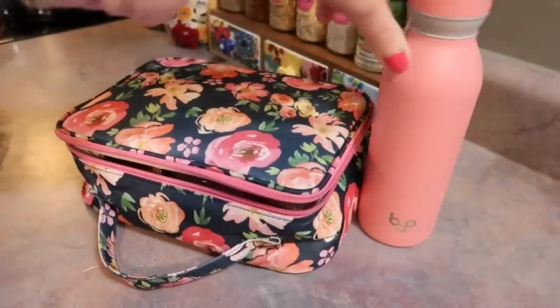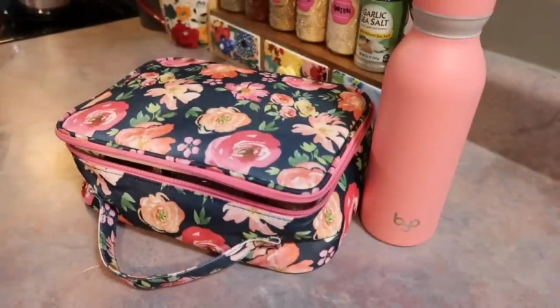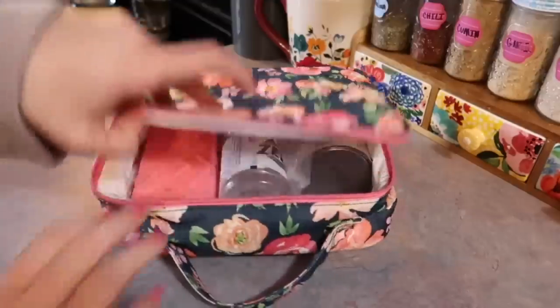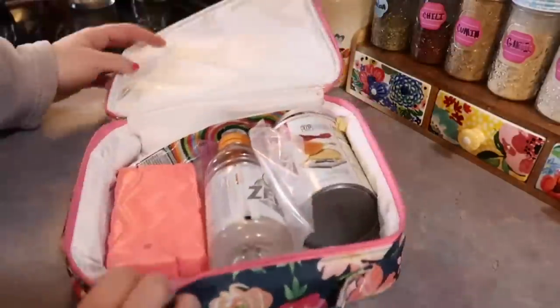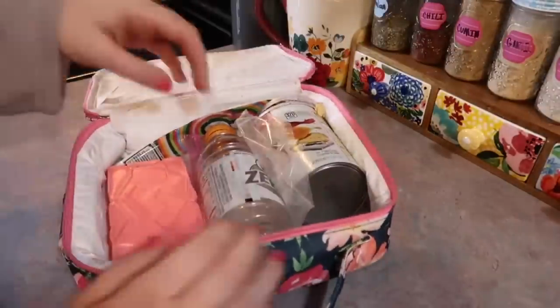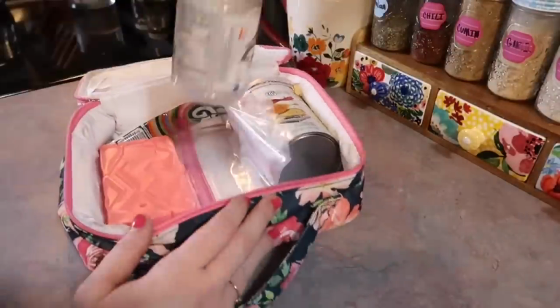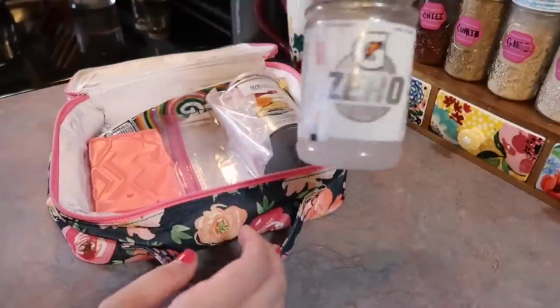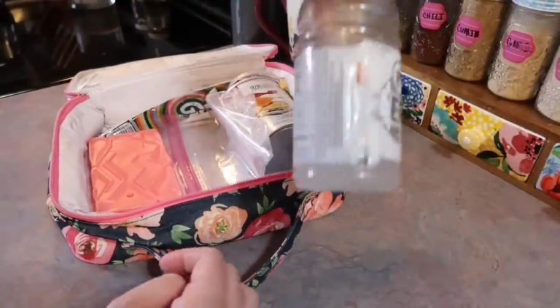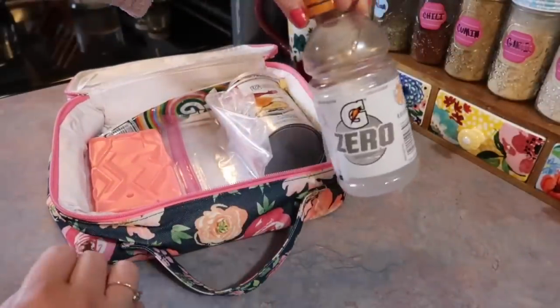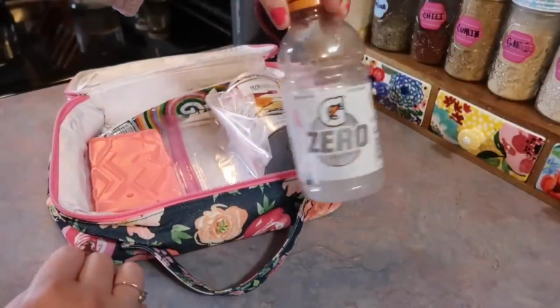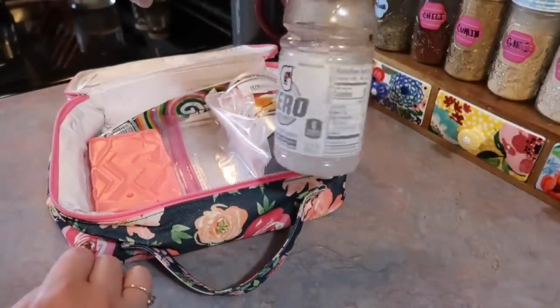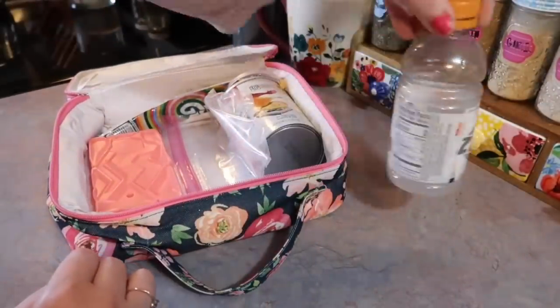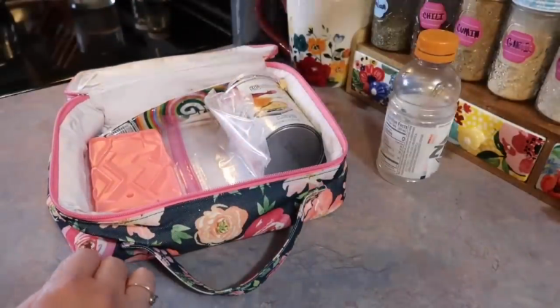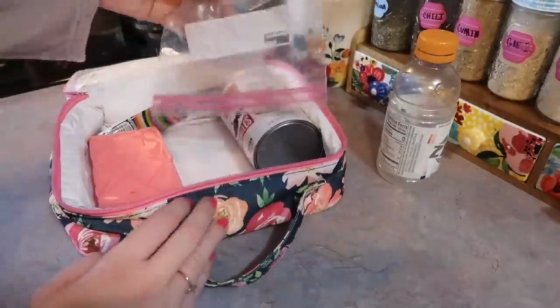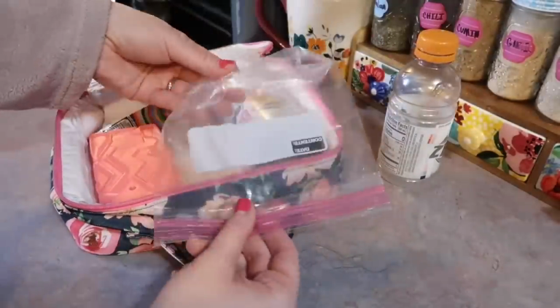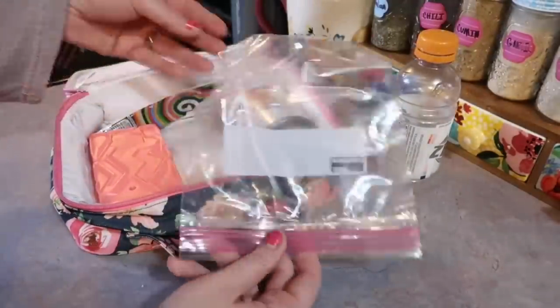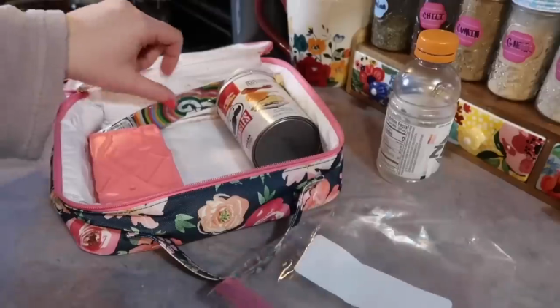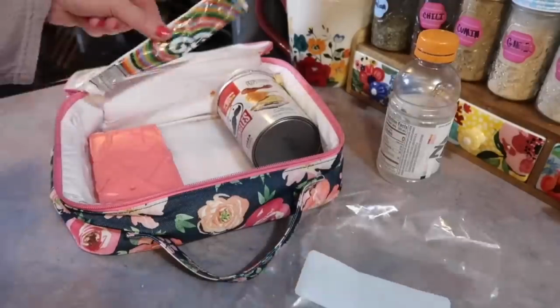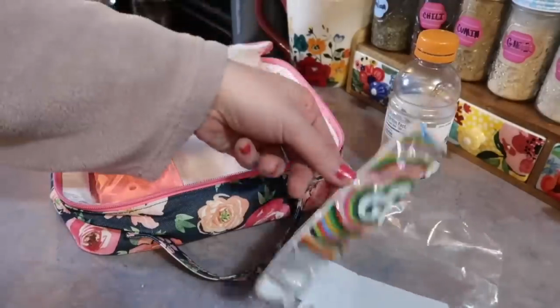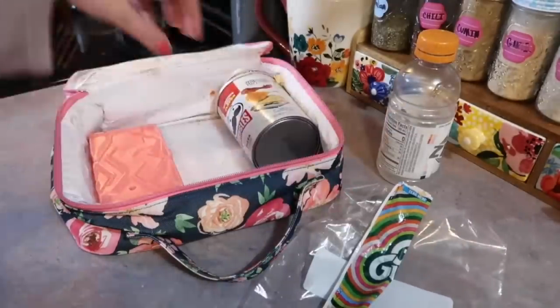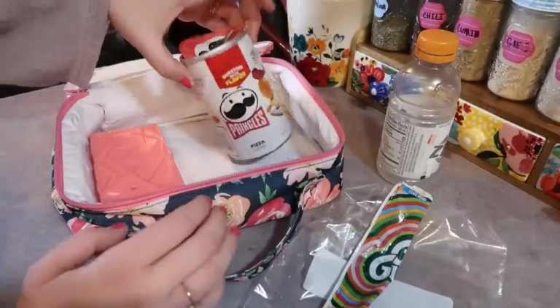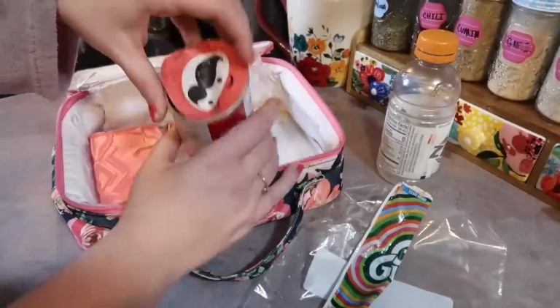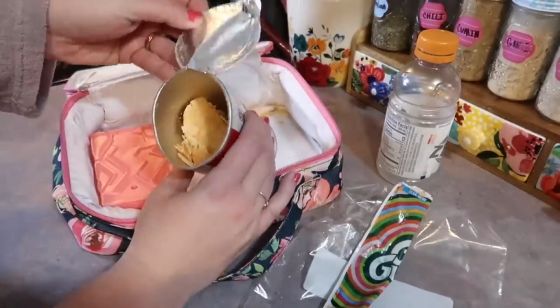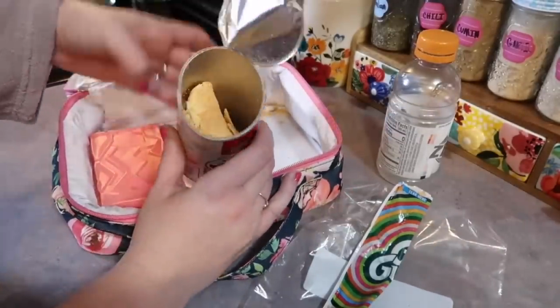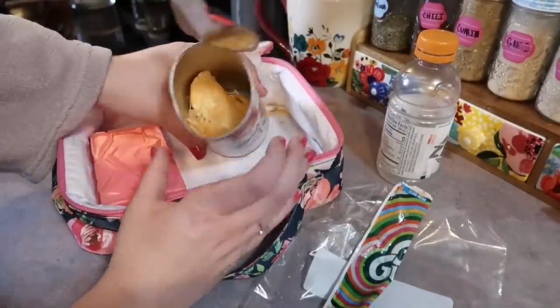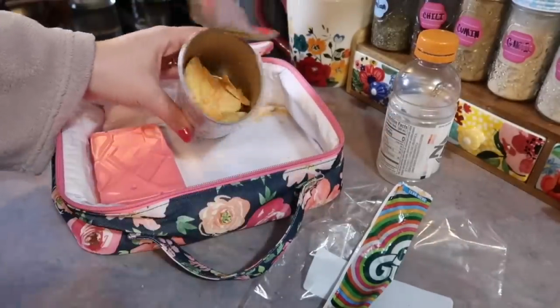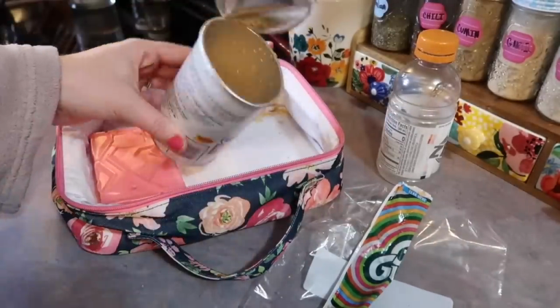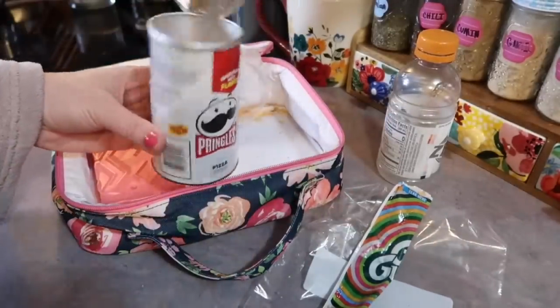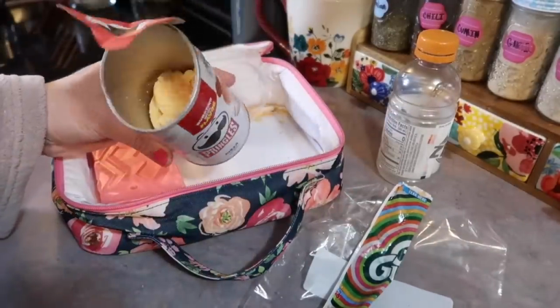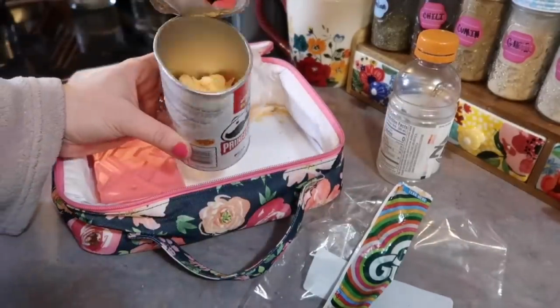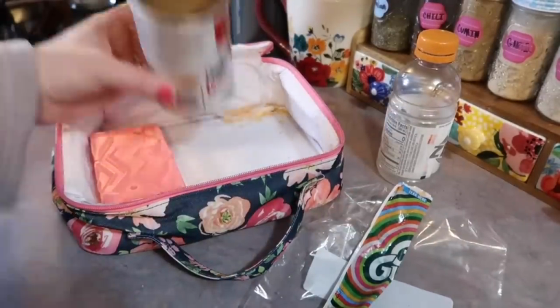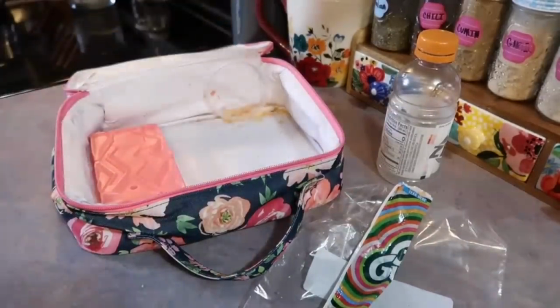I got that bottle from Meijer recently. So here's how she did: she drank about half of that Gatorade — I love packing those since it comes with a lid so I can easily stick it back in the fridge. She ate all of her sandwich, all of her yogurt, and about half of those Pringles.